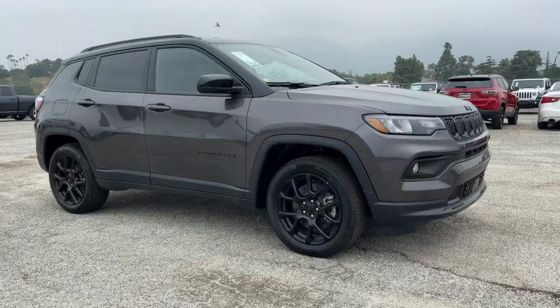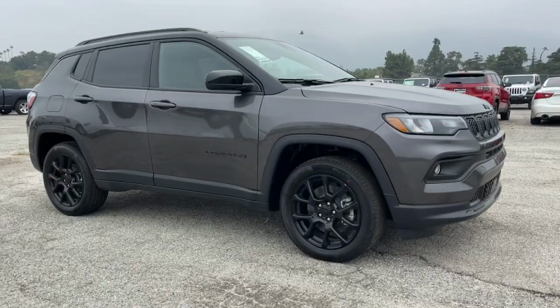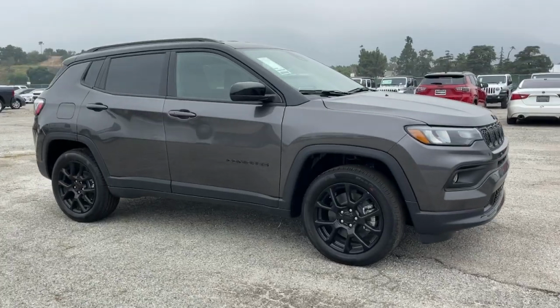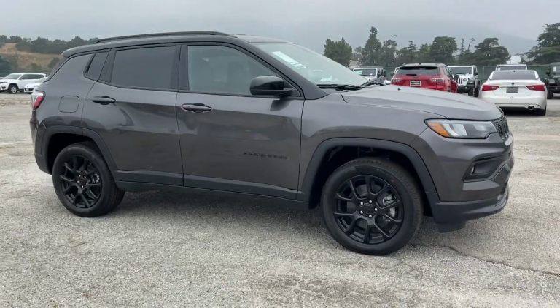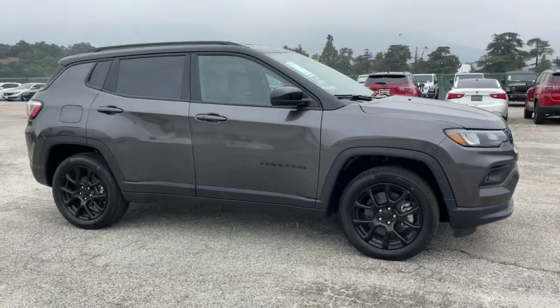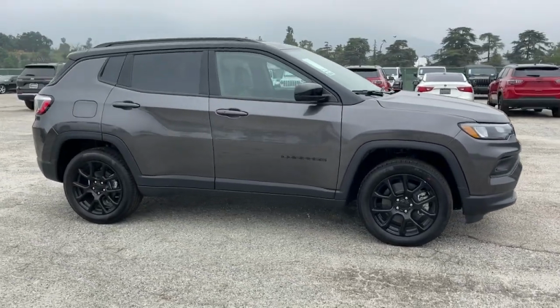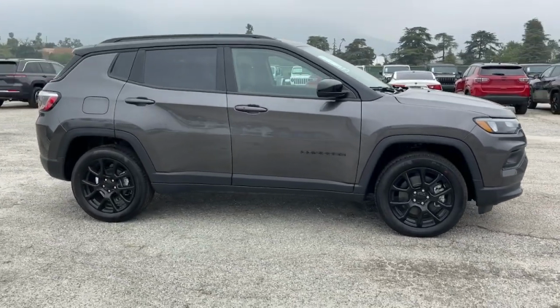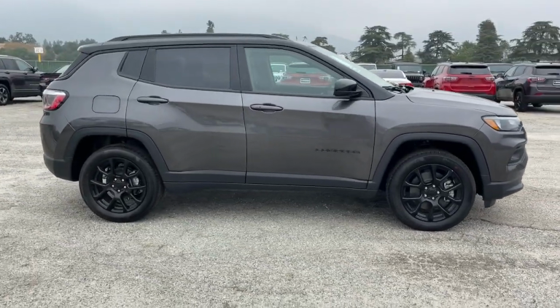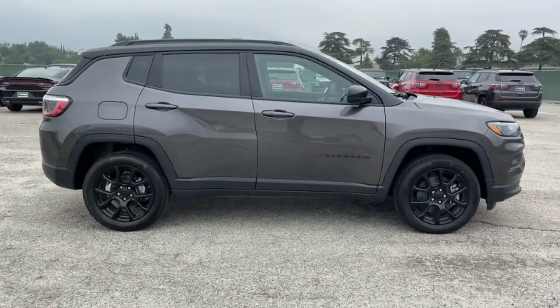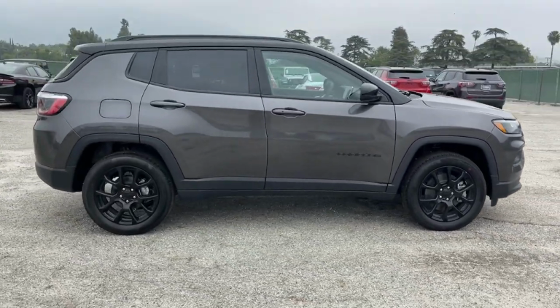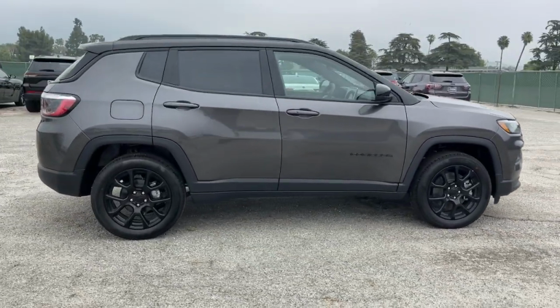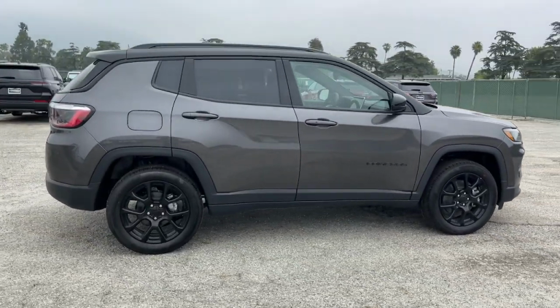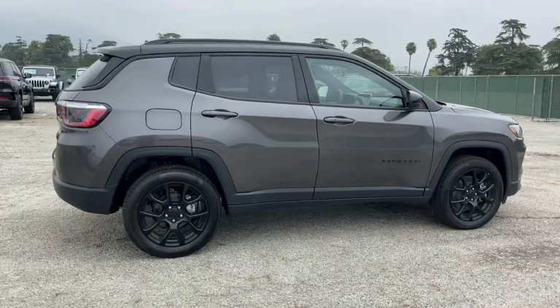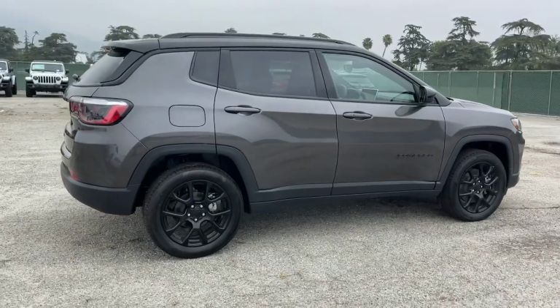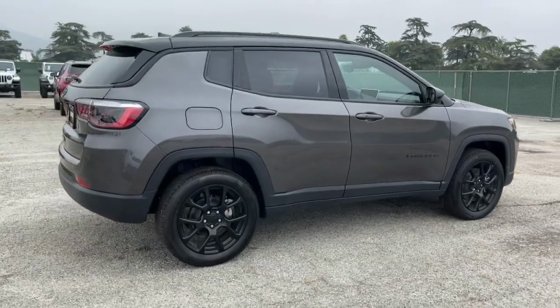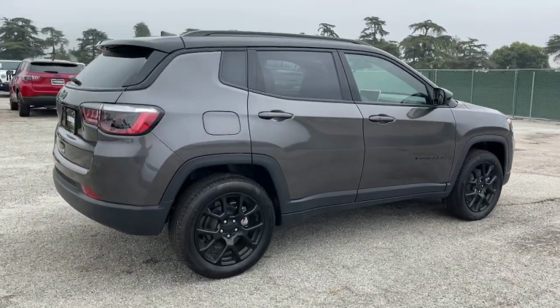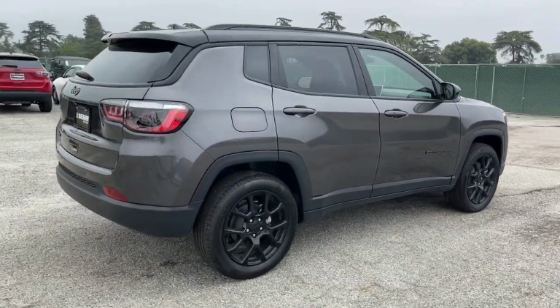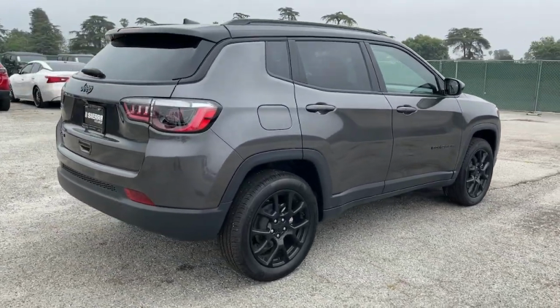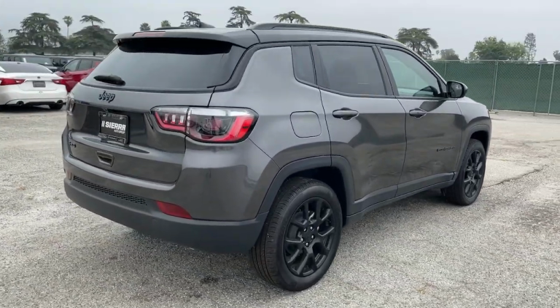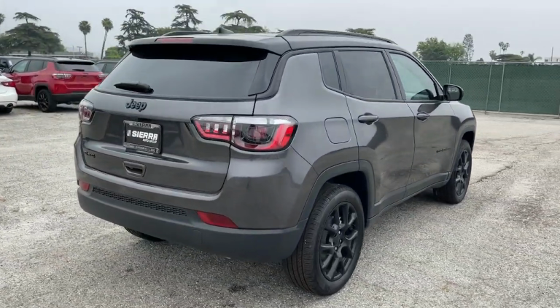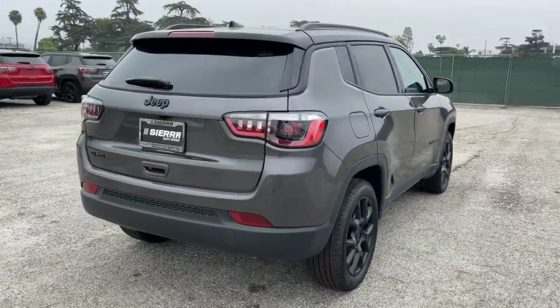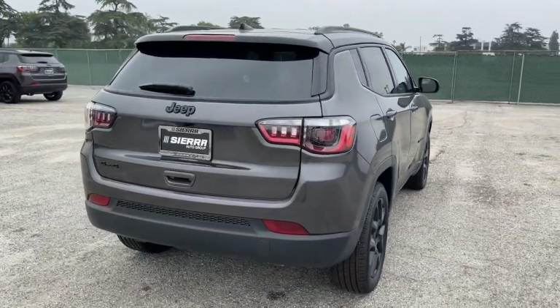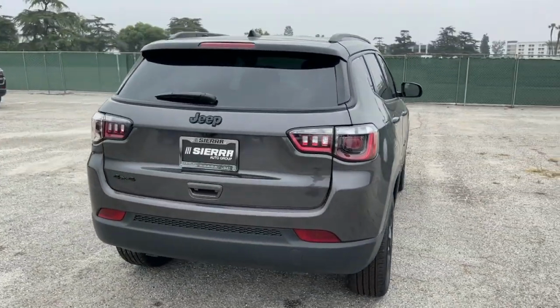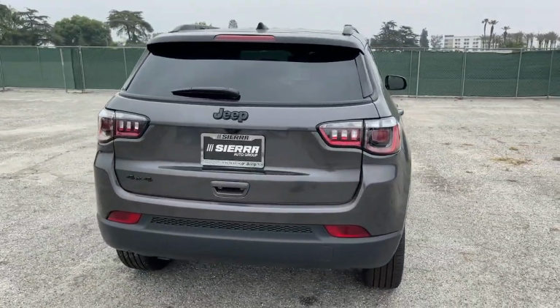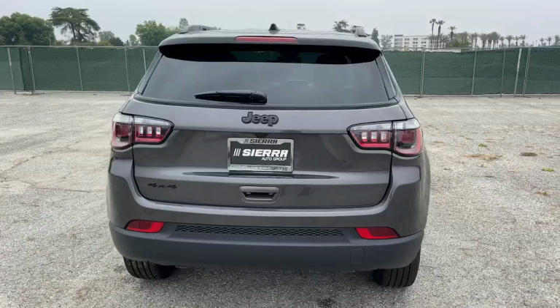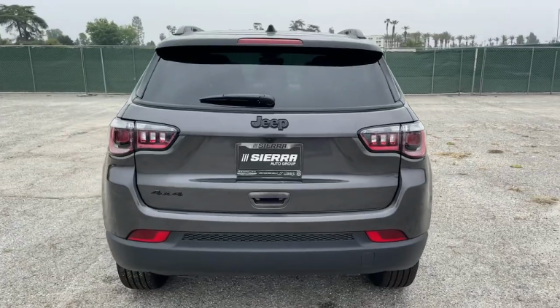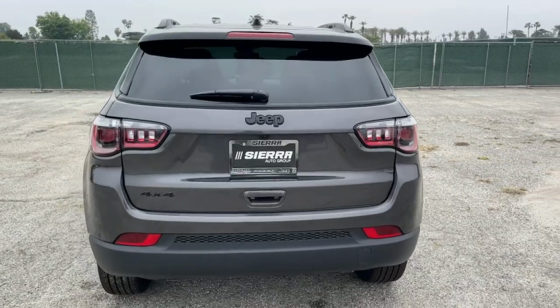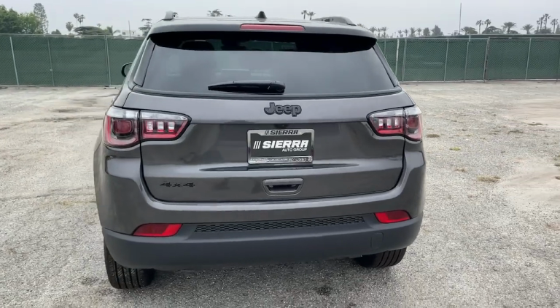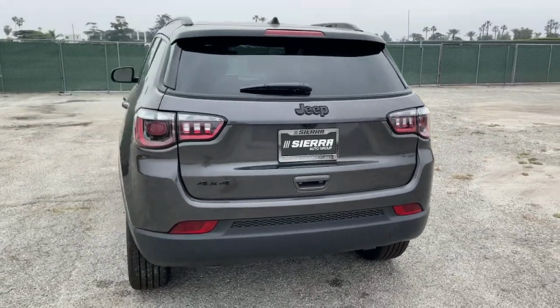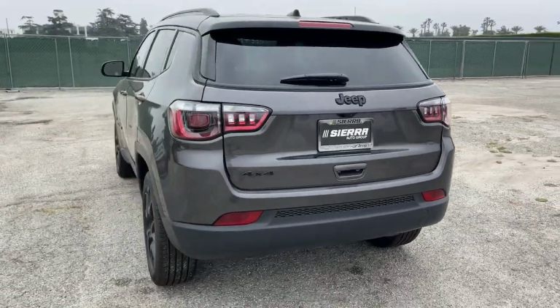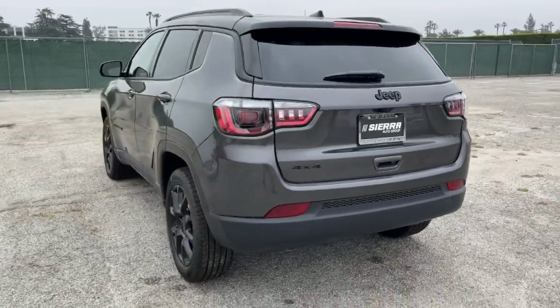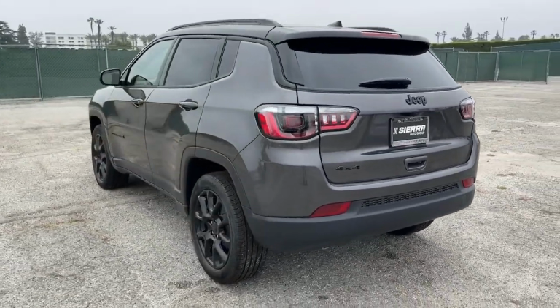This could be the car for you. The 2023 Jeep Compass. The Compass delivers refined sophistication, versatile SUV capability, the latest safety features, and an adventurous spirit.